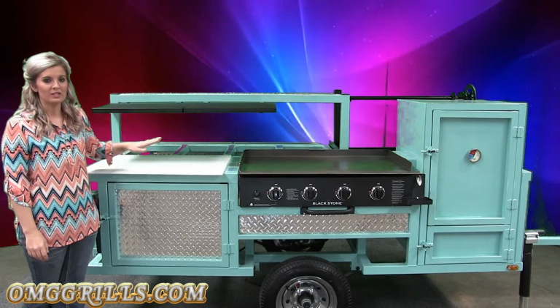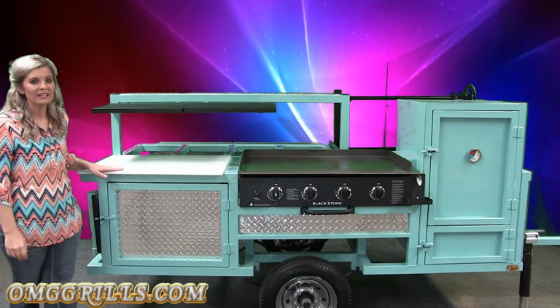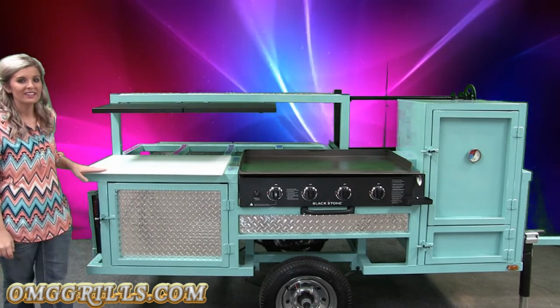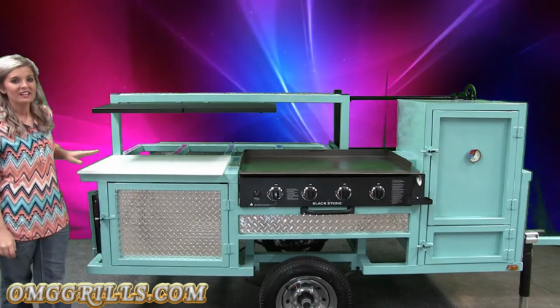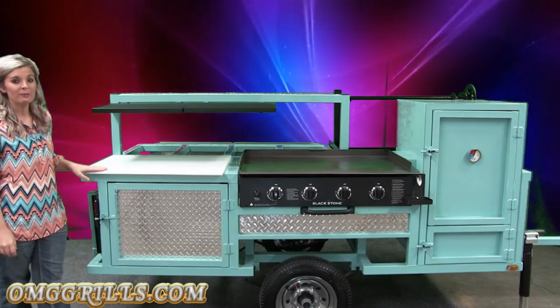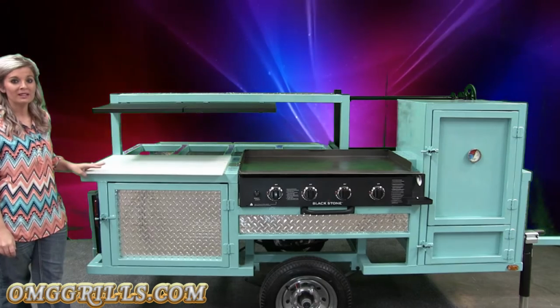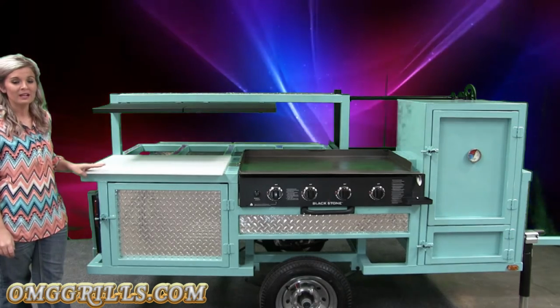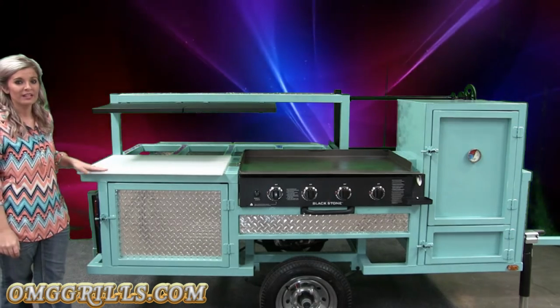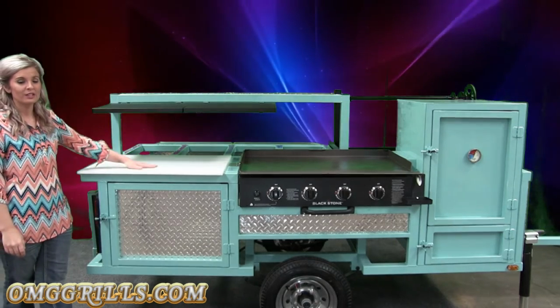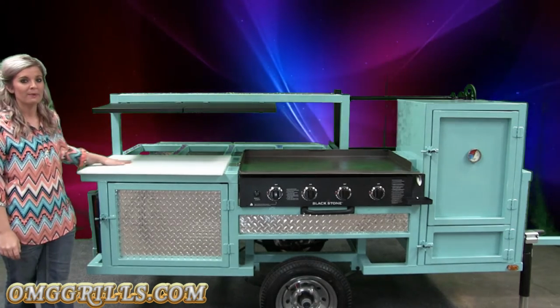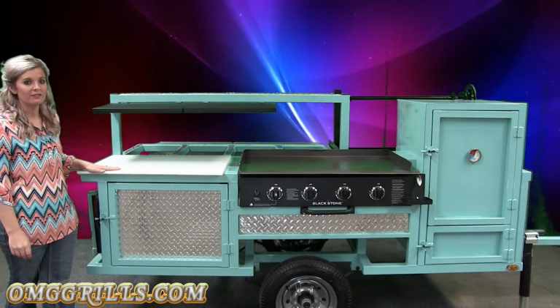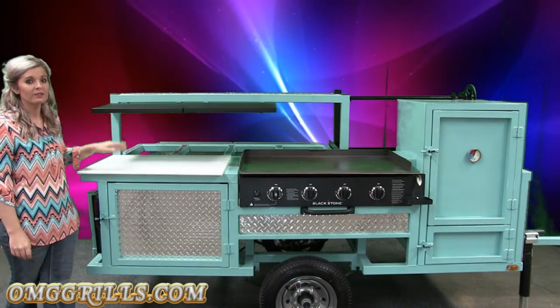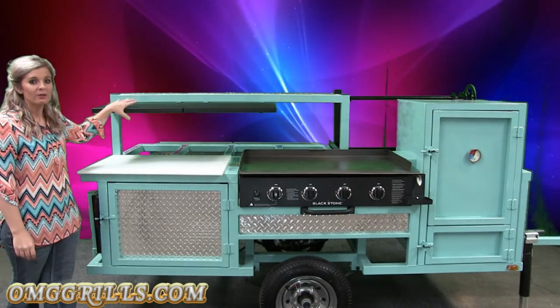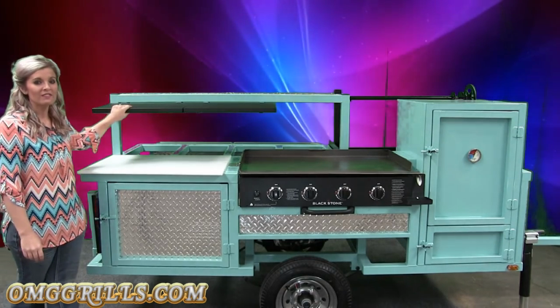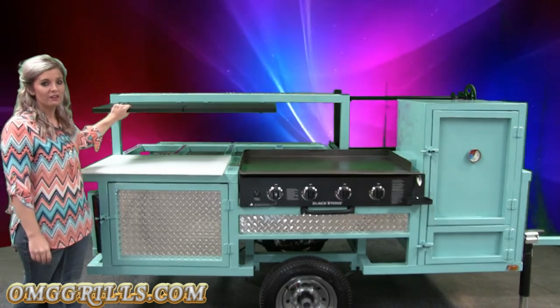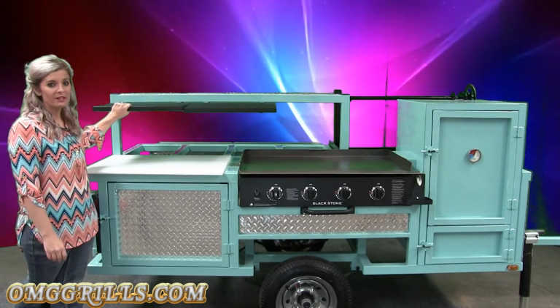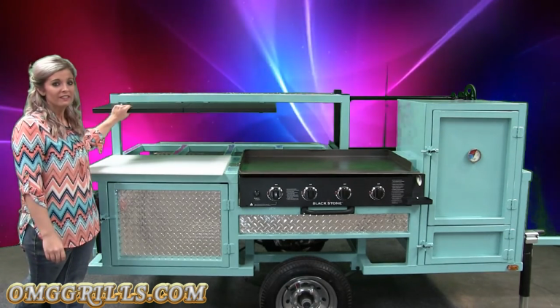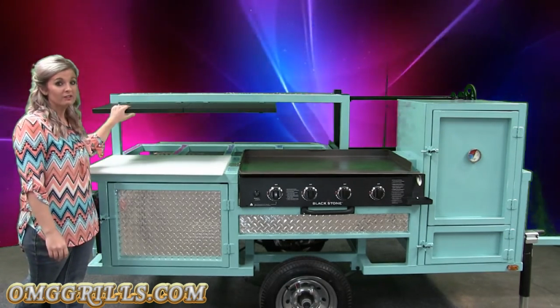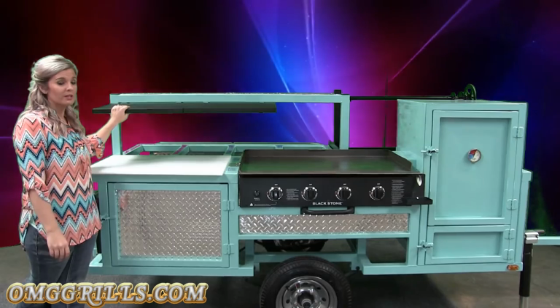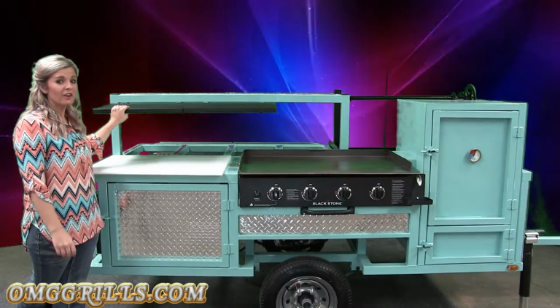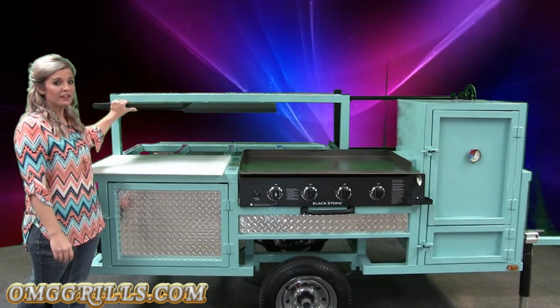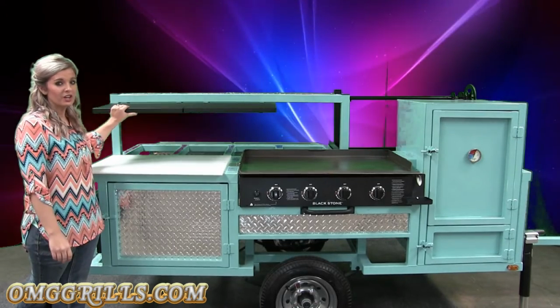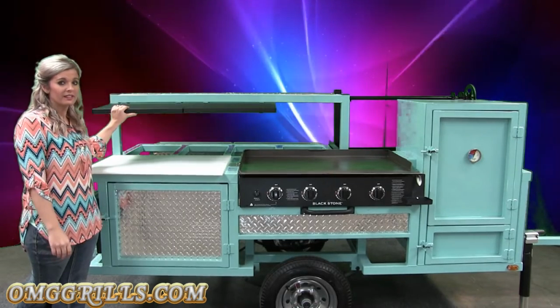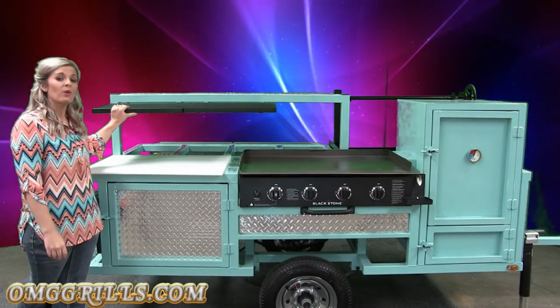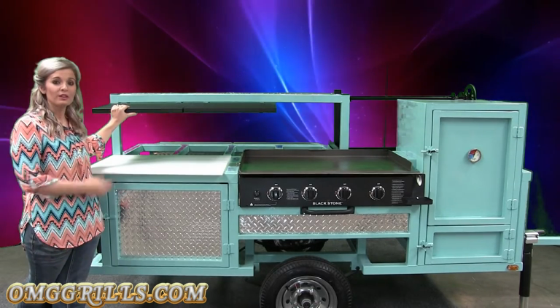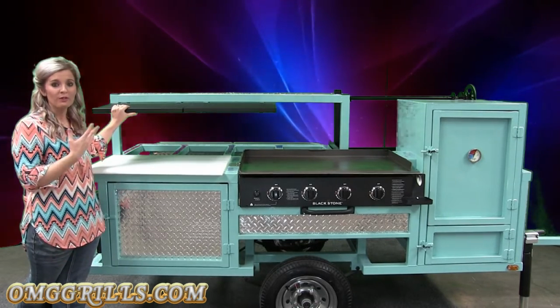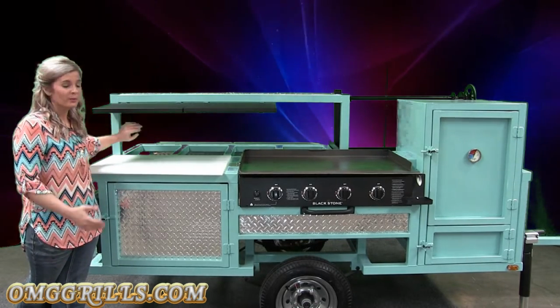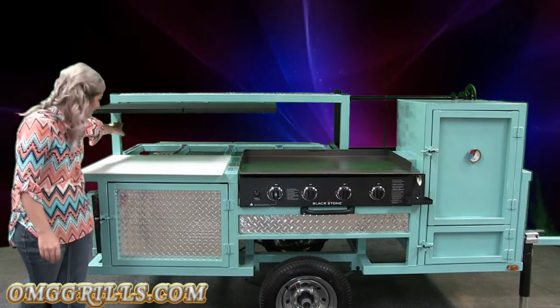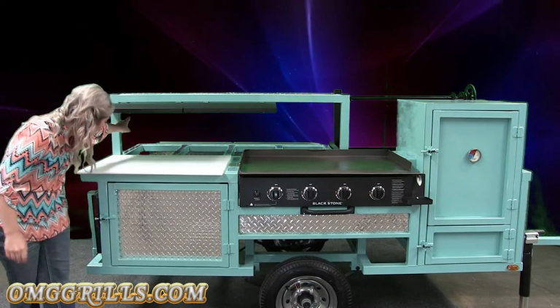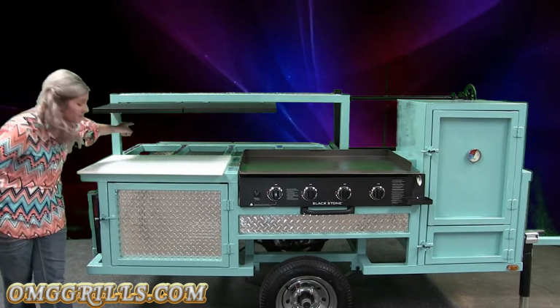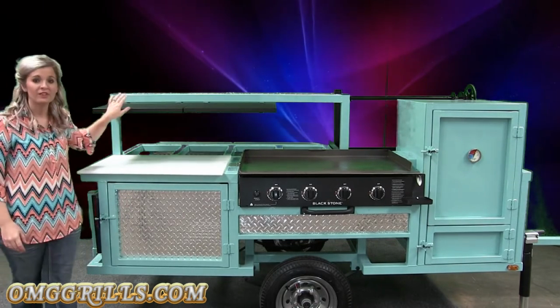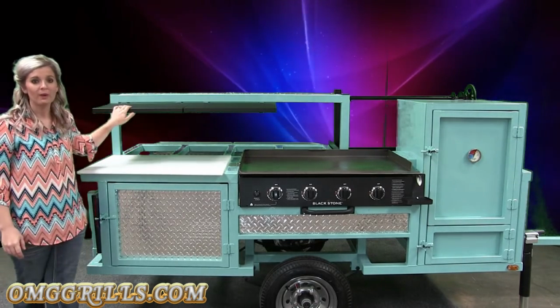I'm going to start back here. You have your poly resin cutting board here — it's a good prep area for you. You also have these shelves up here. The shelves you can put stuff on; they're very sturdy, or you can remove them with these pins if they're in your way.